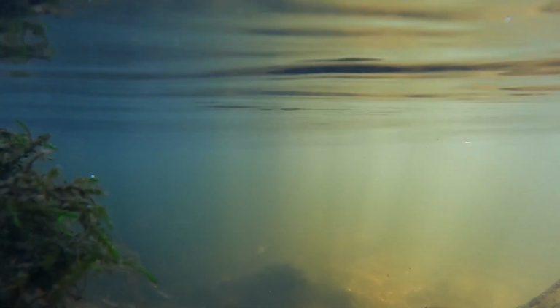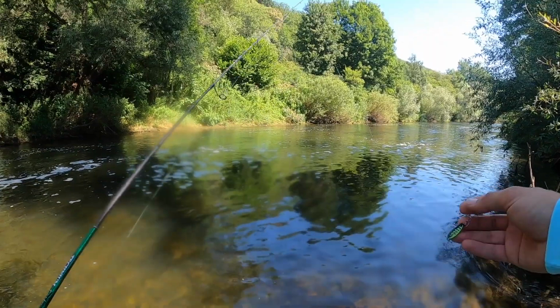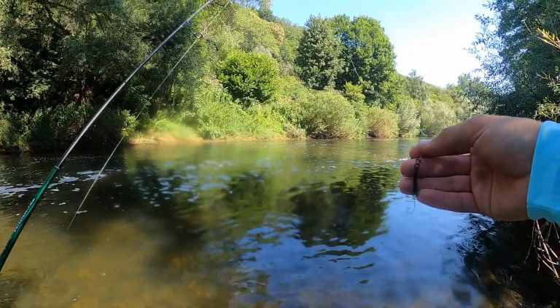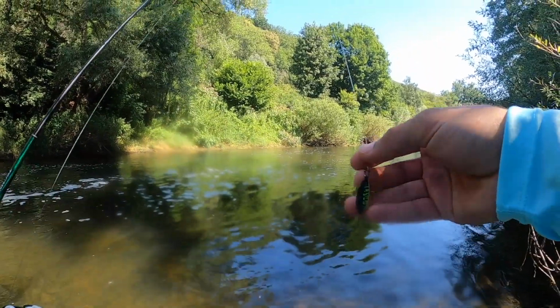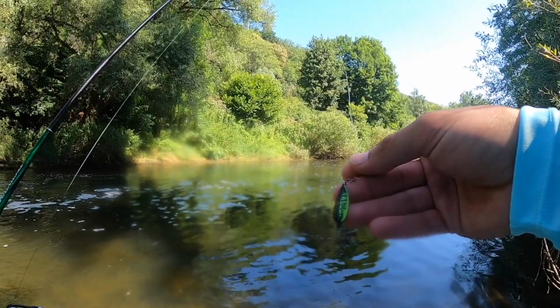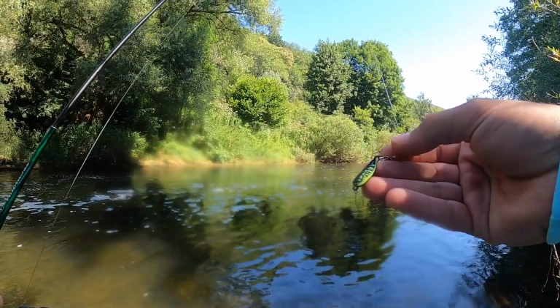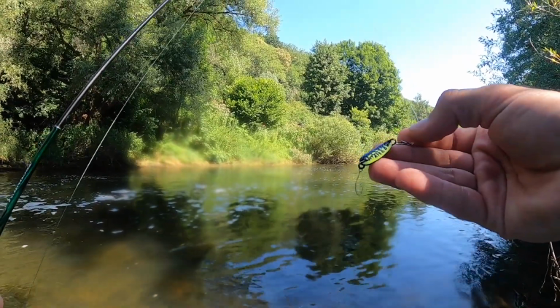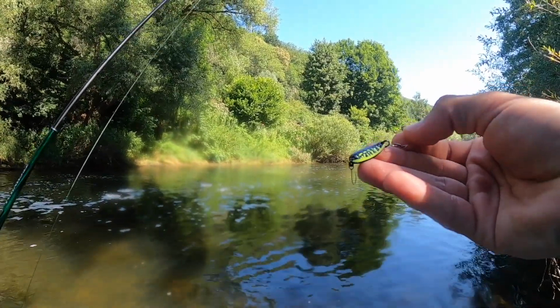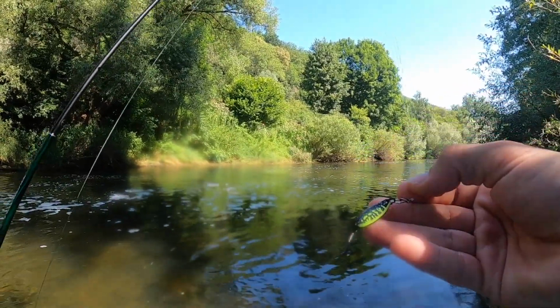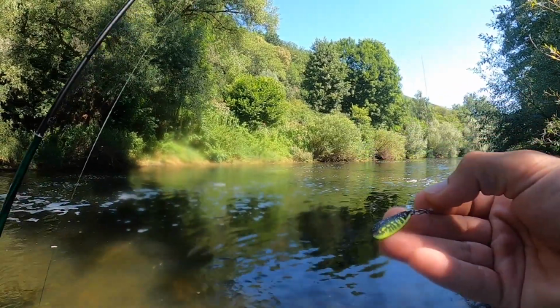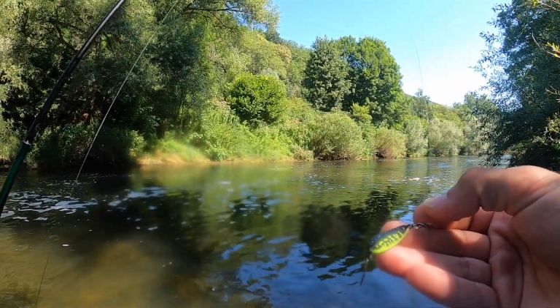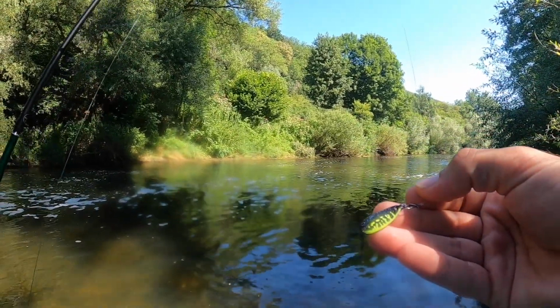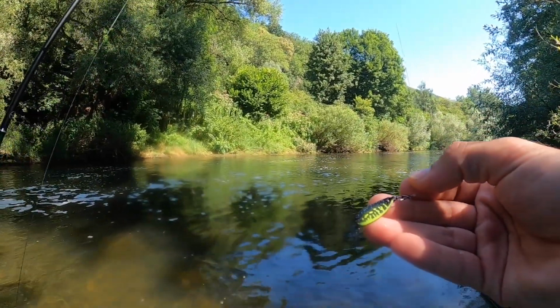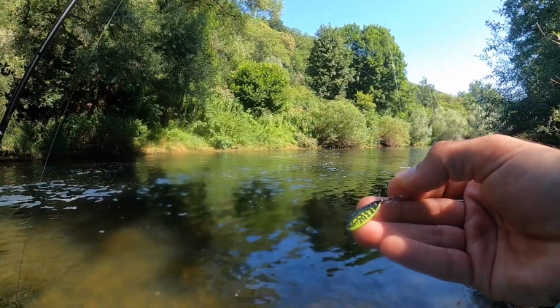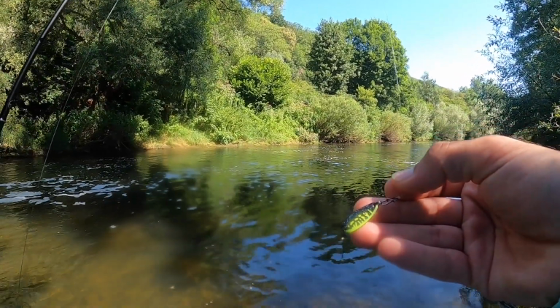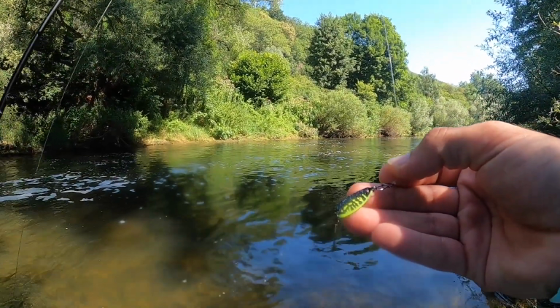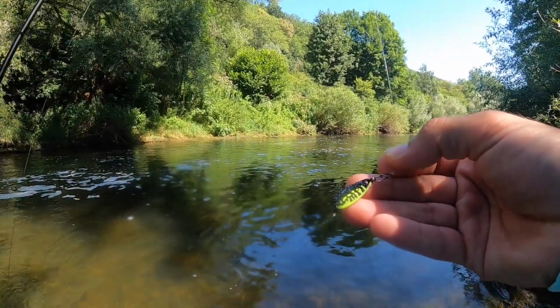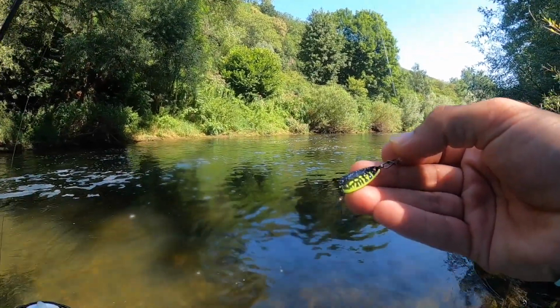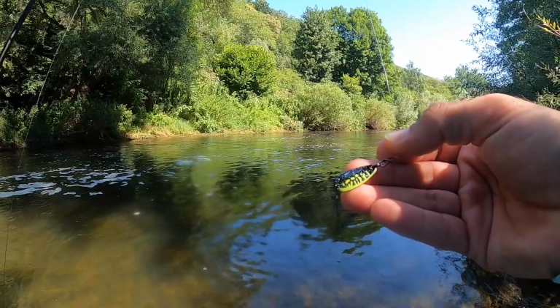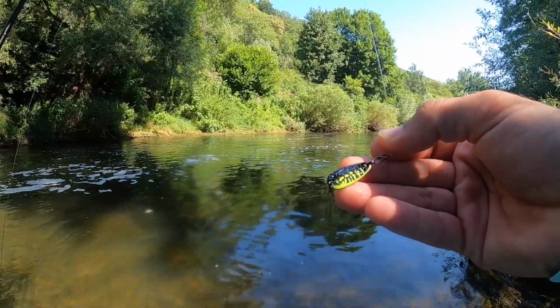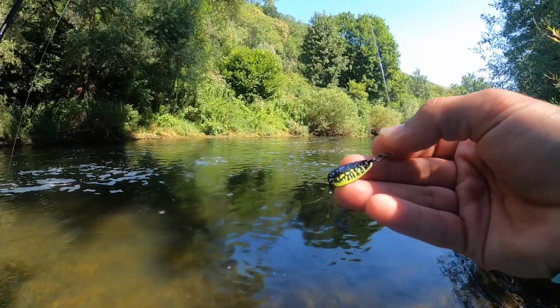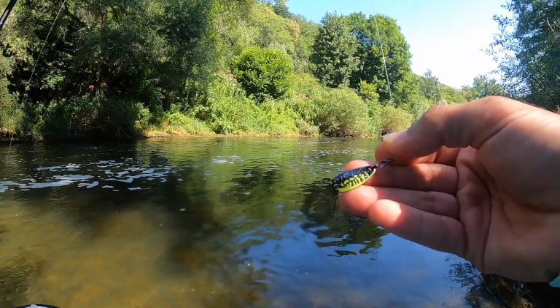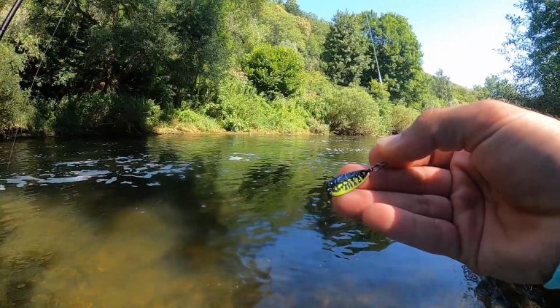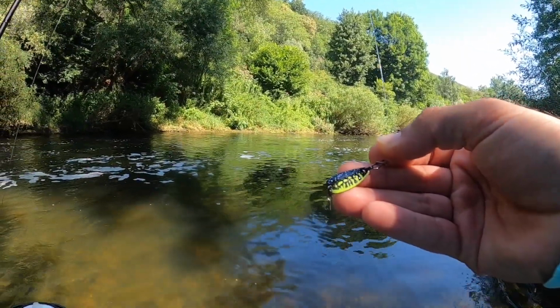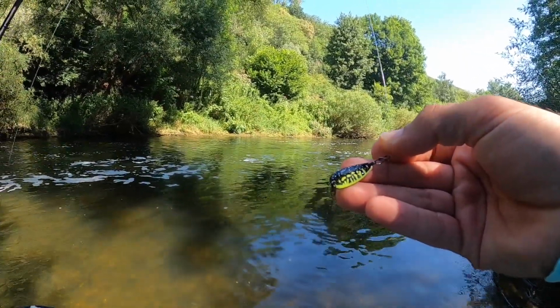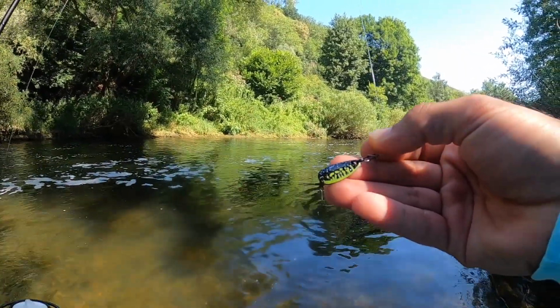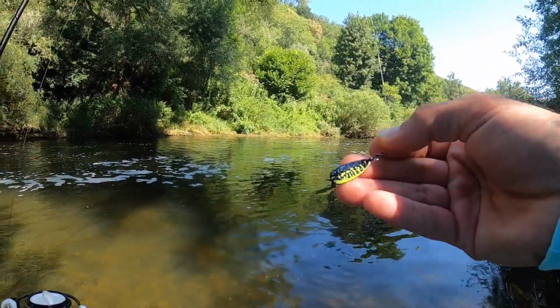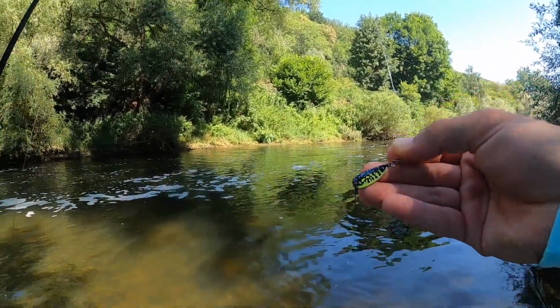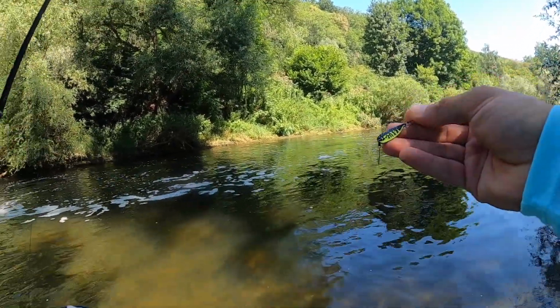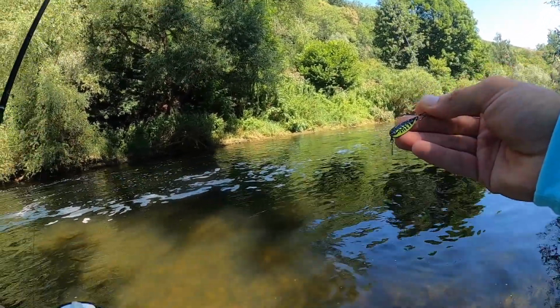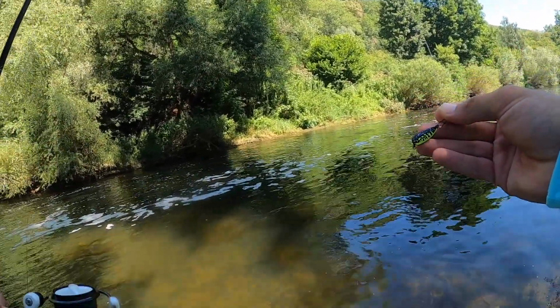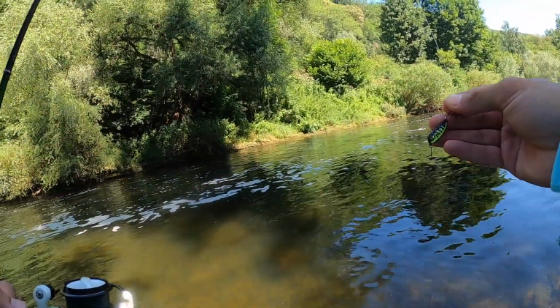I got the last trout on this spoon — light green, black. On my first try it hit it, so I'll give it a shot again.